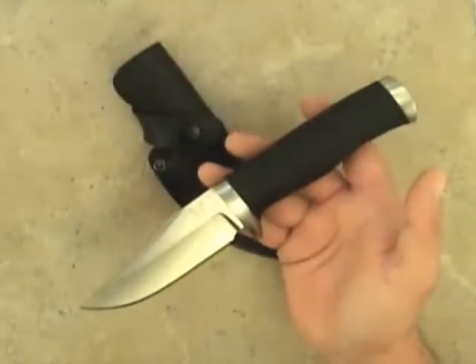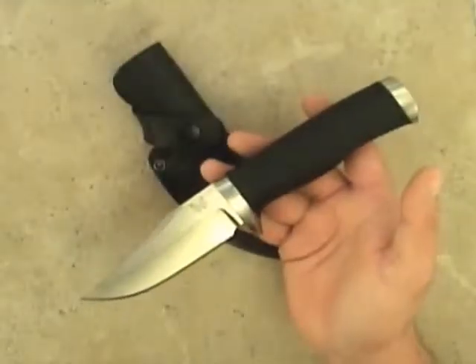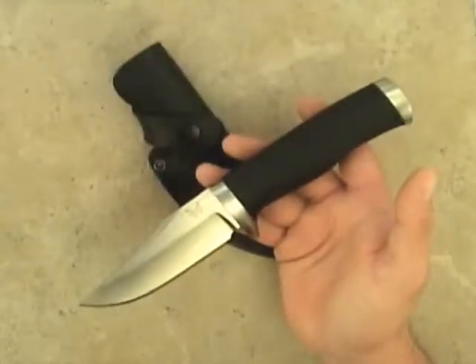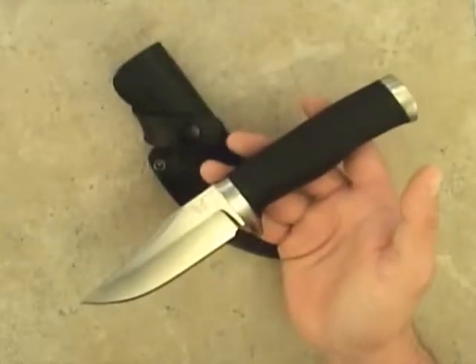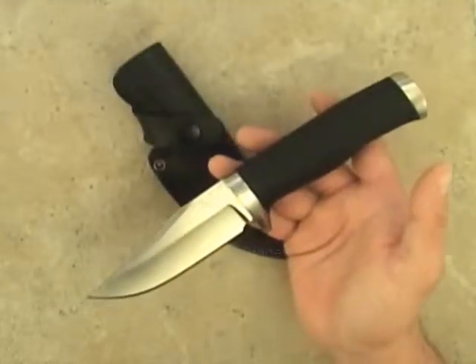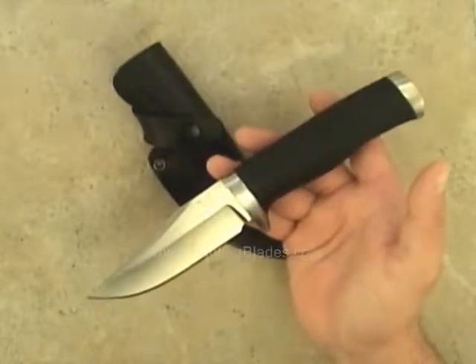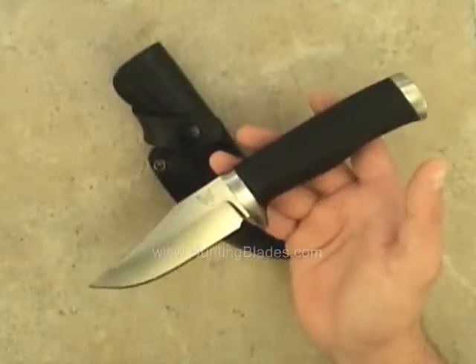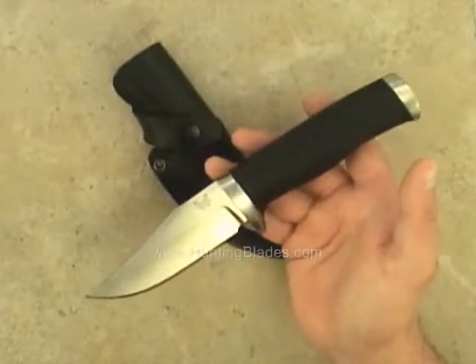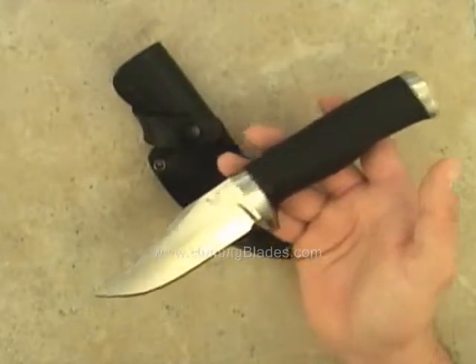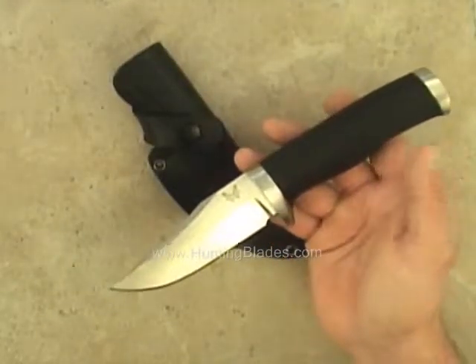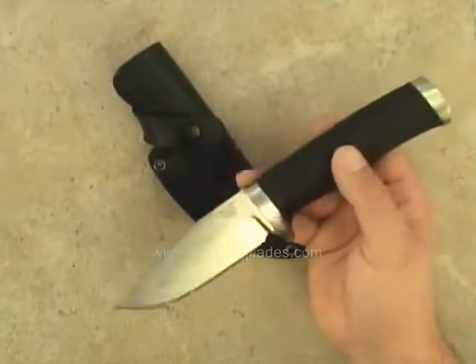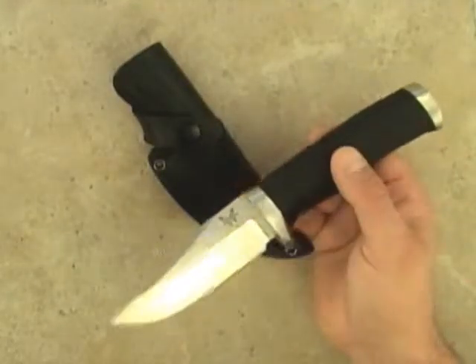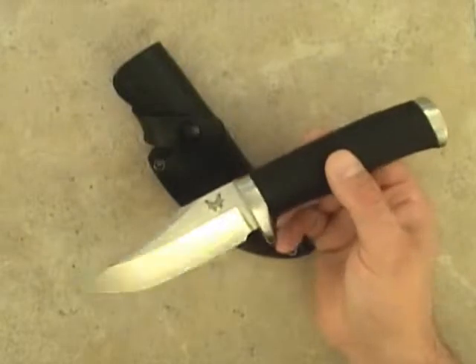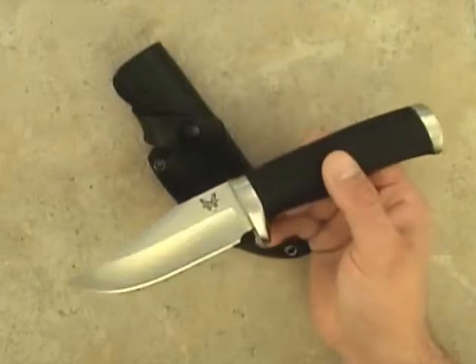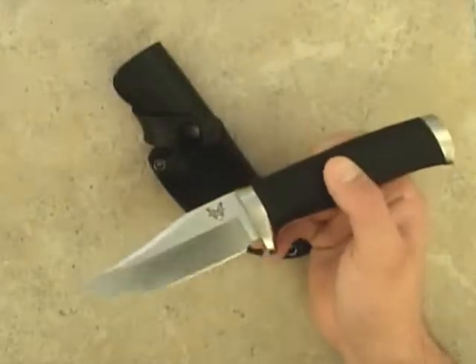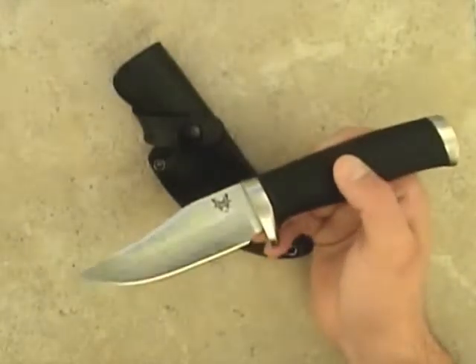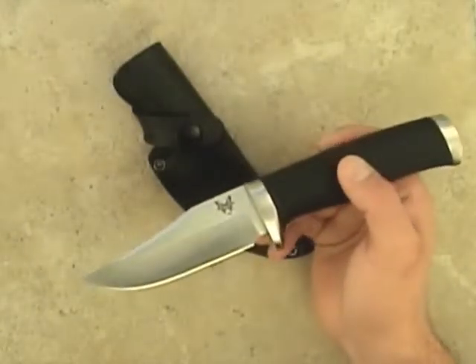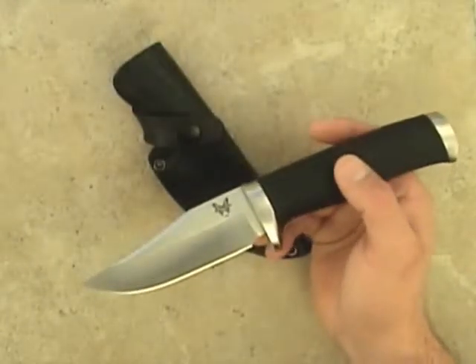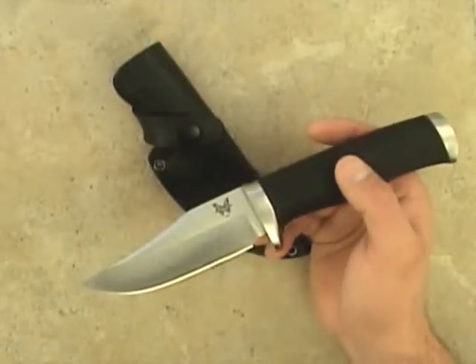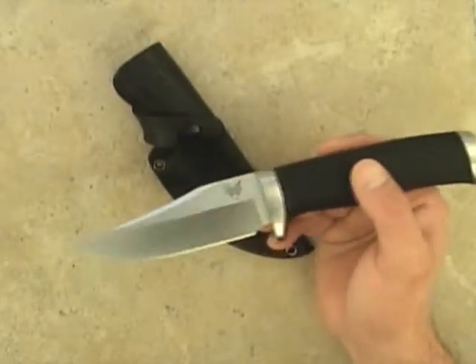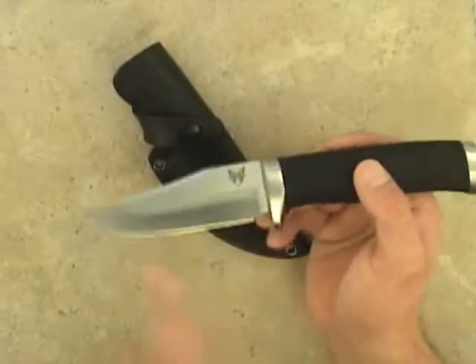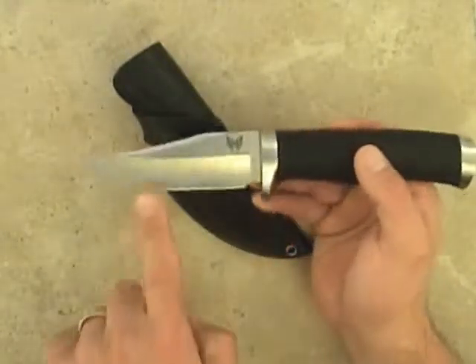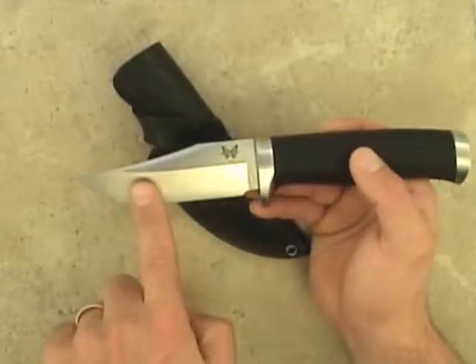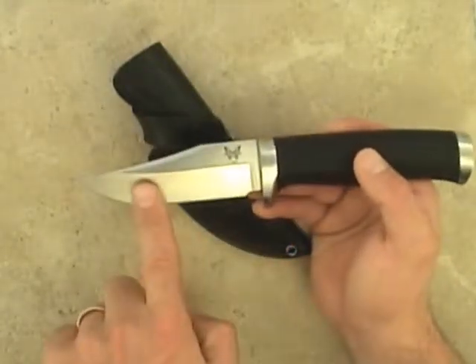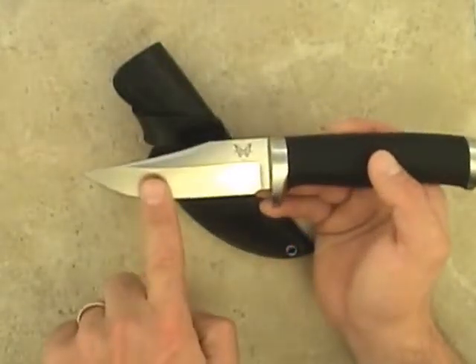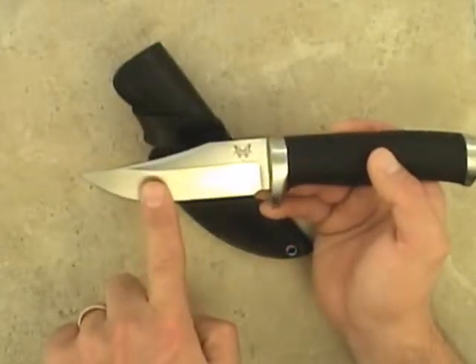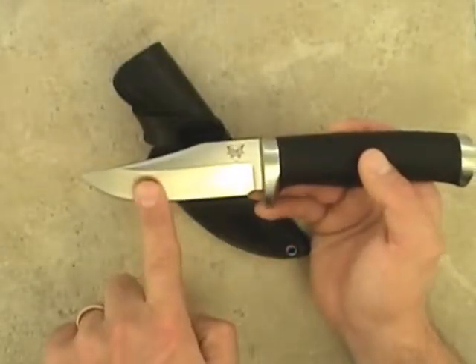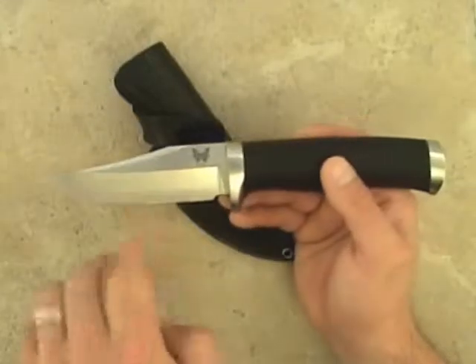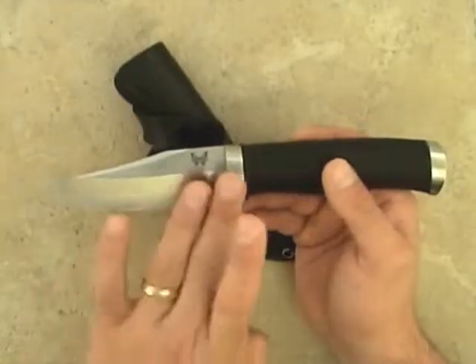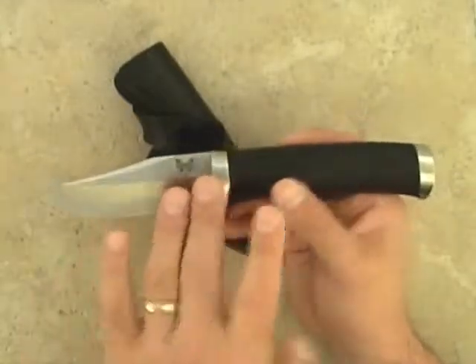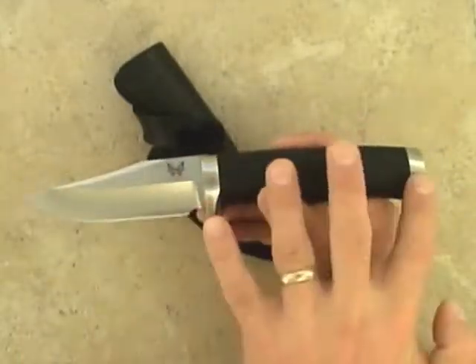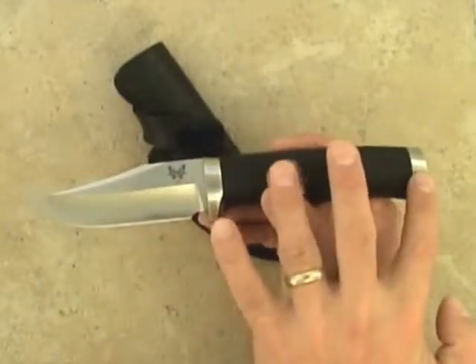This is the Pardue Ramp Bowie by Benchmade. It's designed for Benchmade by world-class custom knife maker Mel Pardue. It features a robust clip point blade, stainless guard and butt.